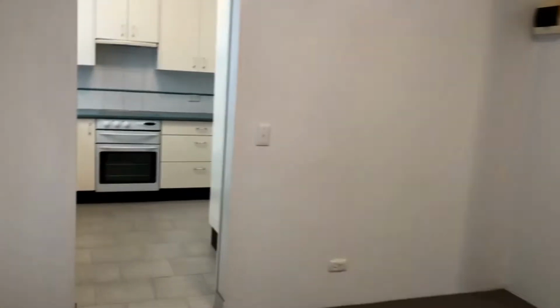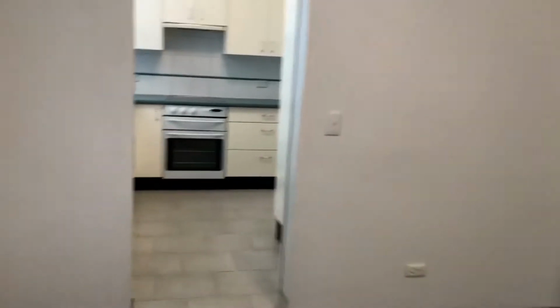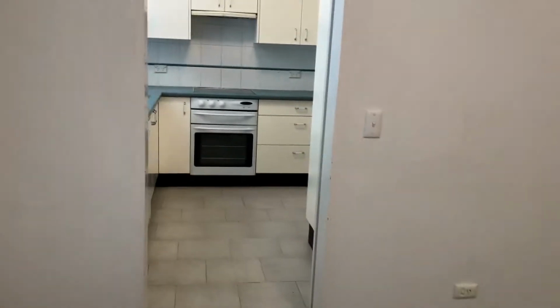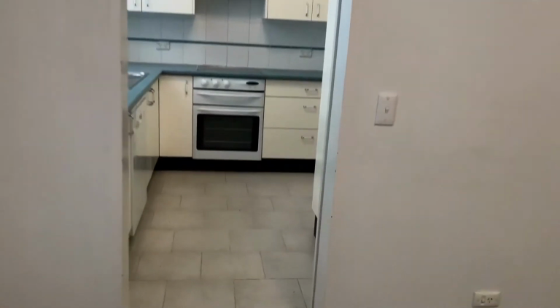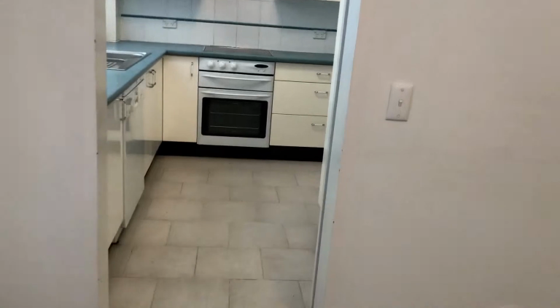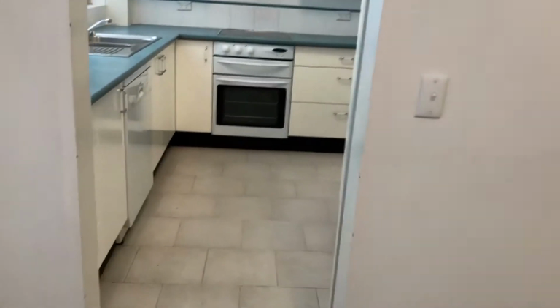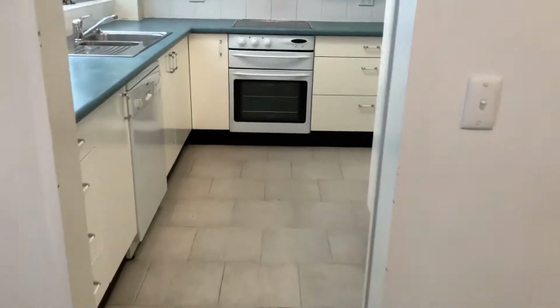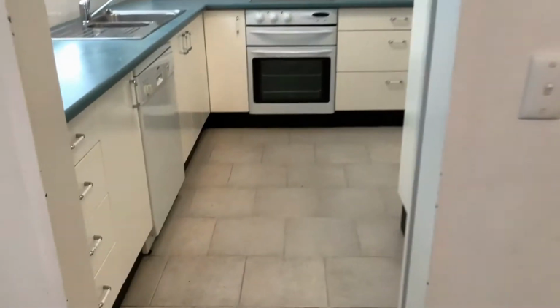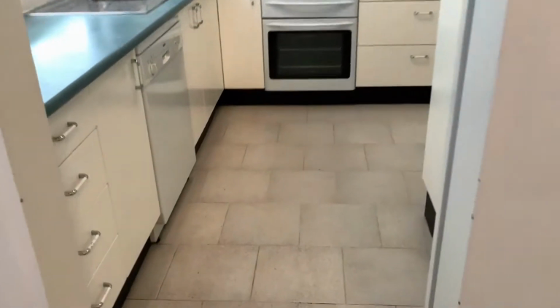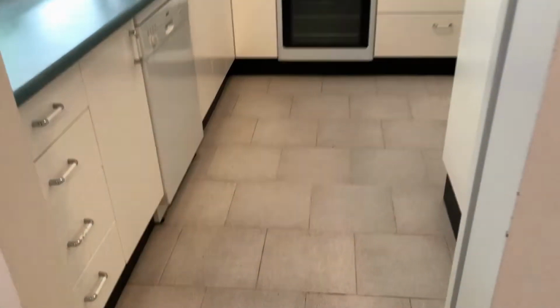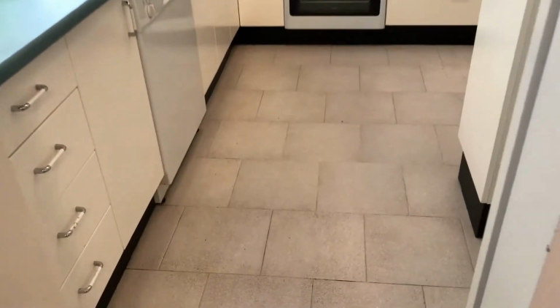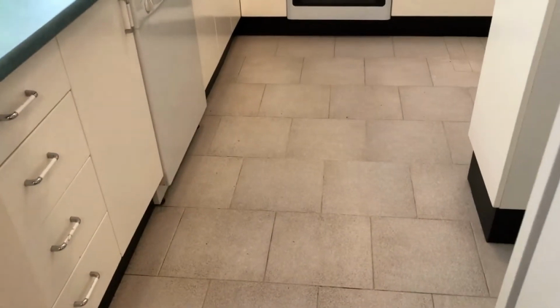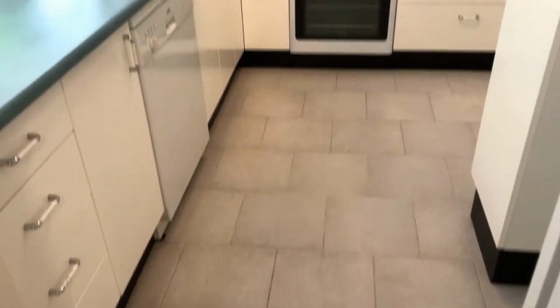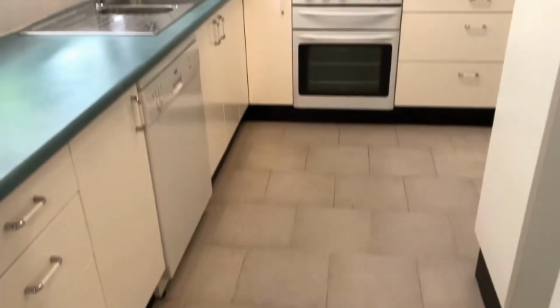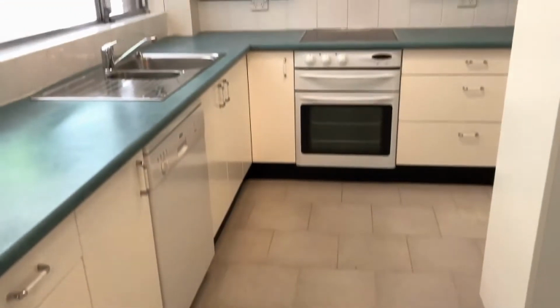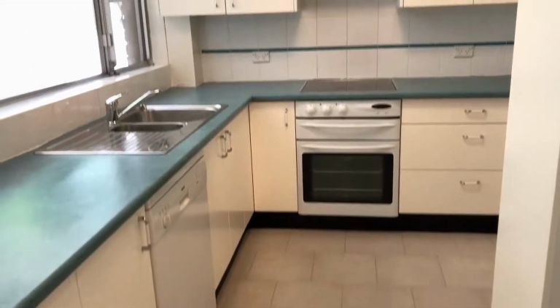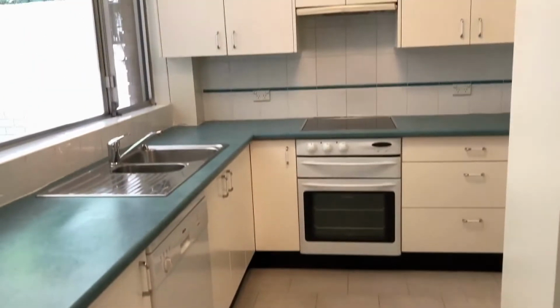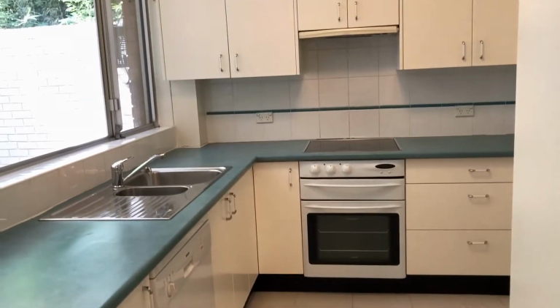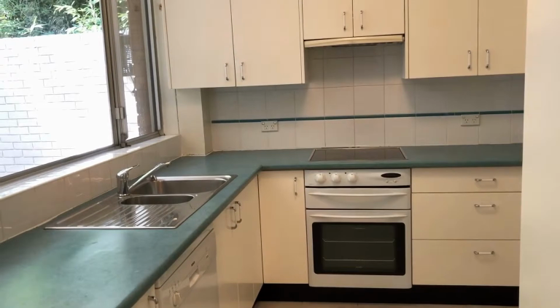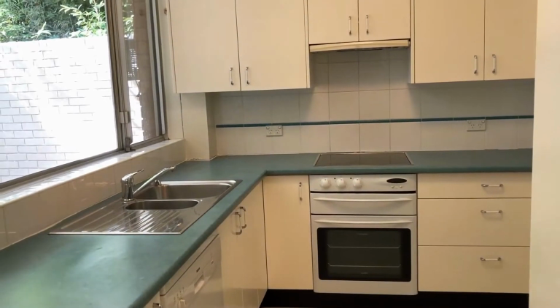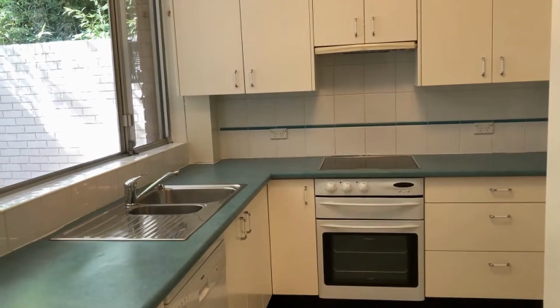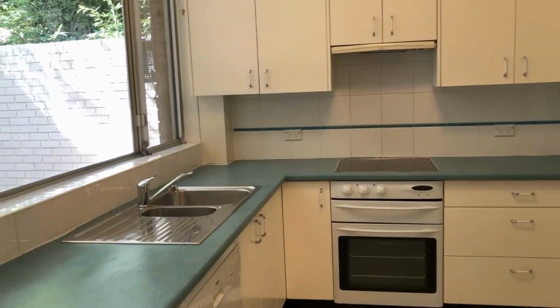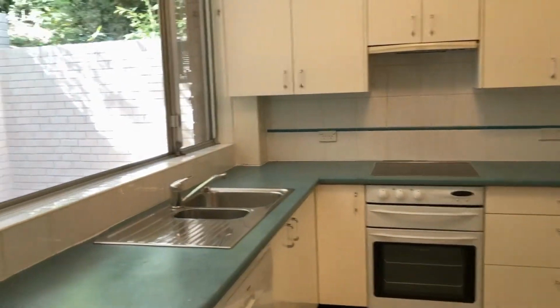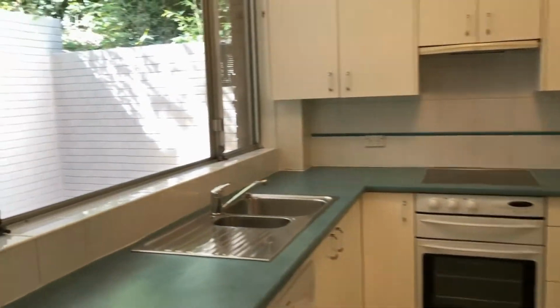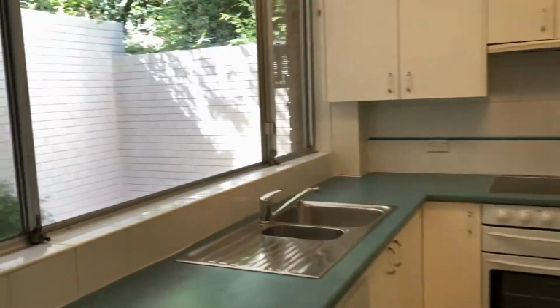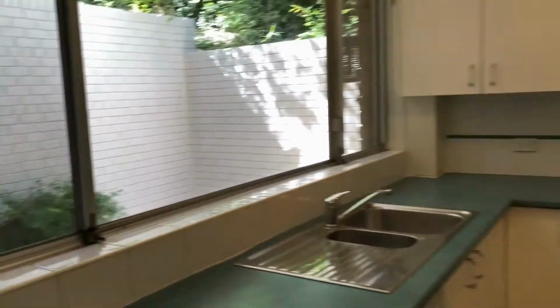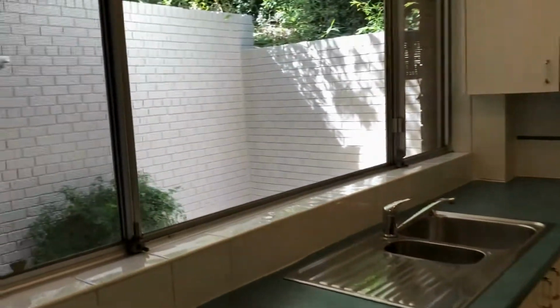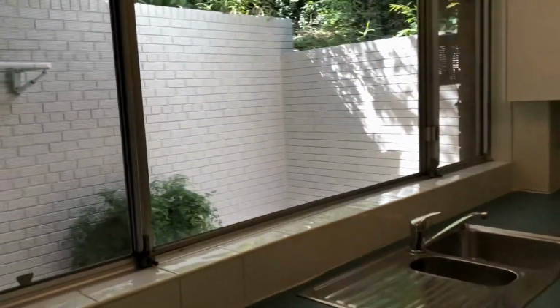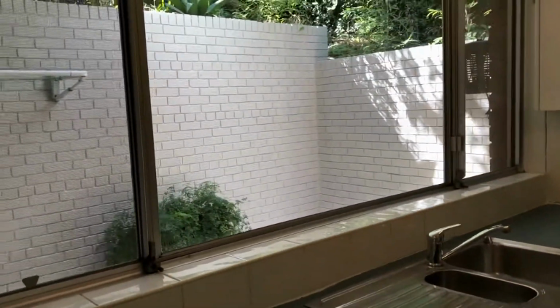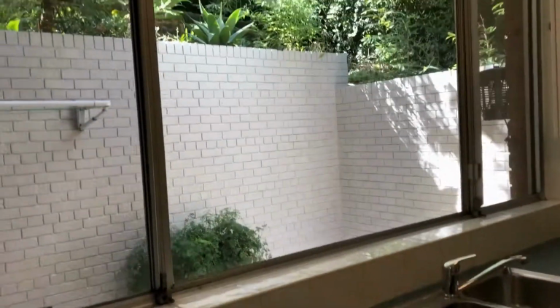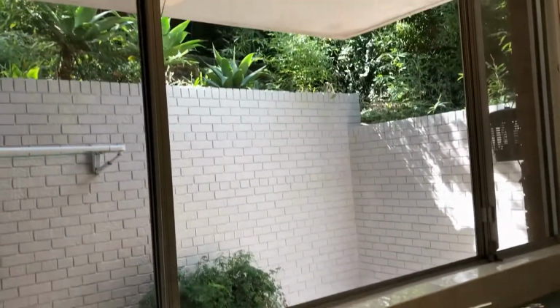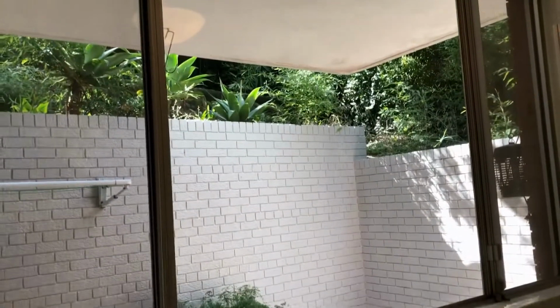Just off to the right-hand side we have our kitchen — heaps of cupboard and bench space, electric cooktop and dishwasher included. Nice leafy outlook.